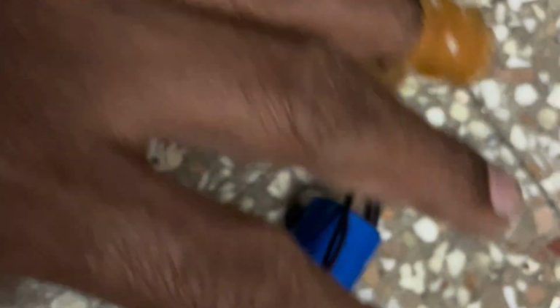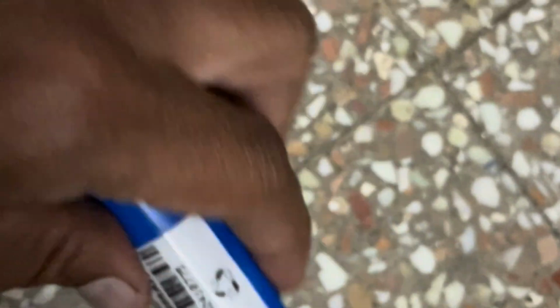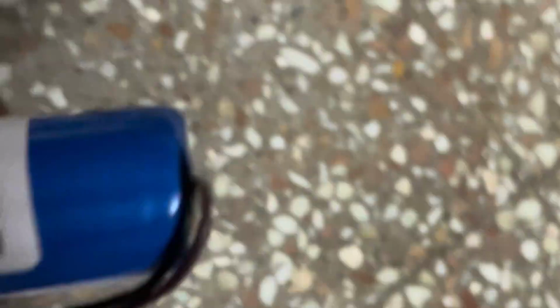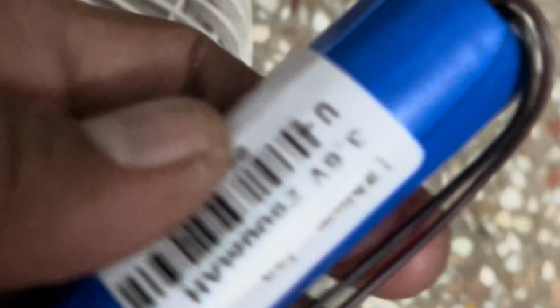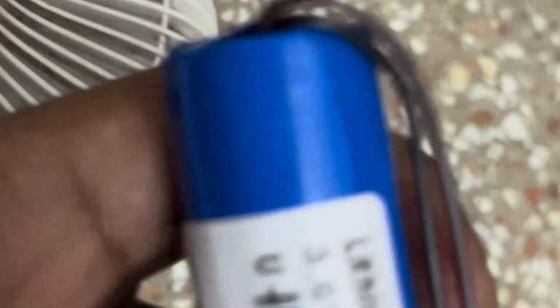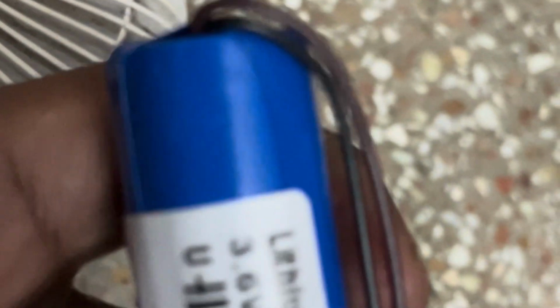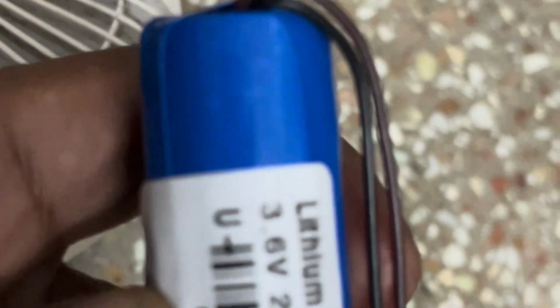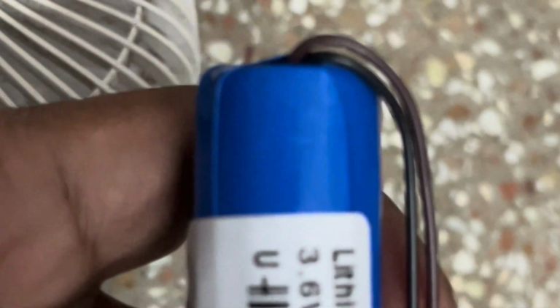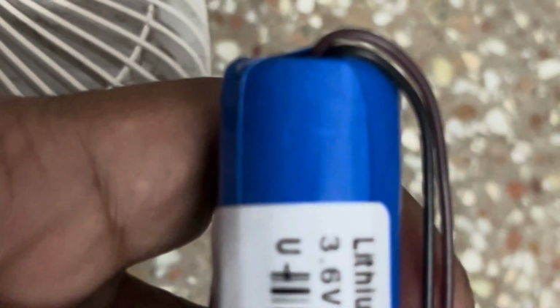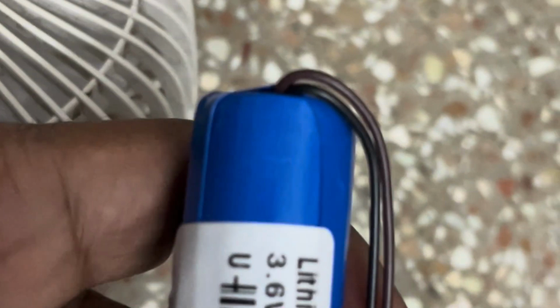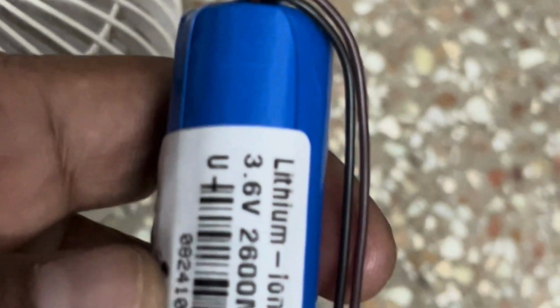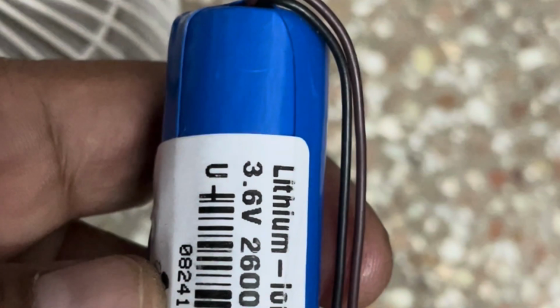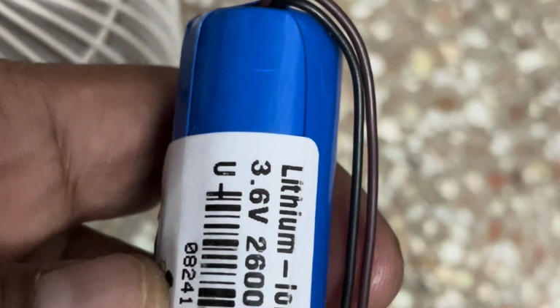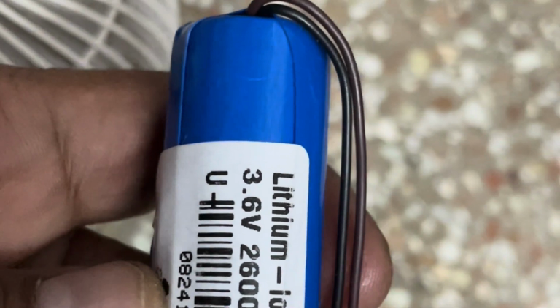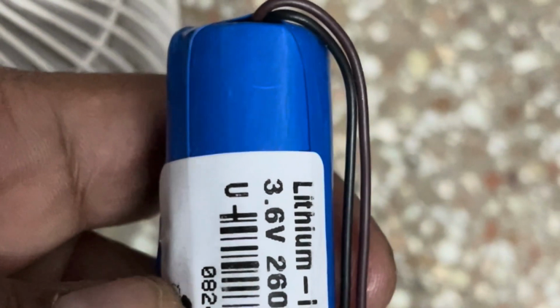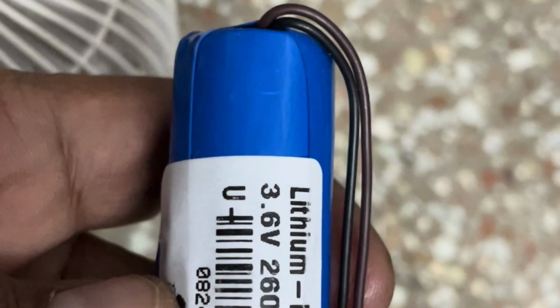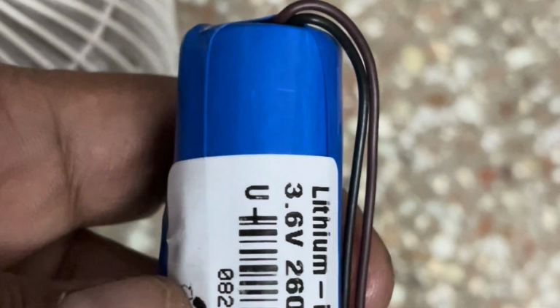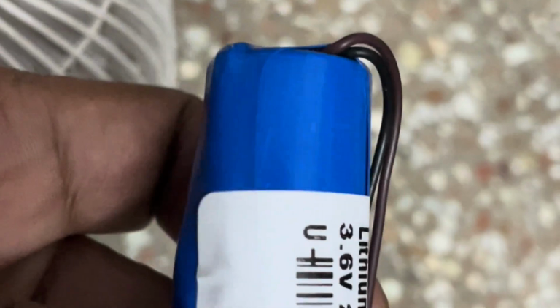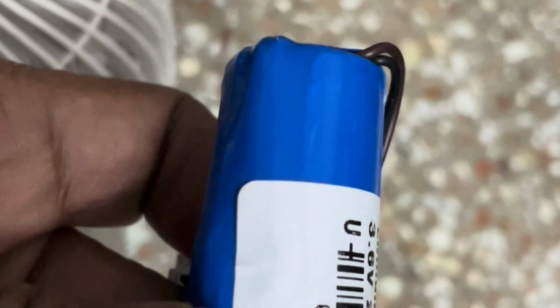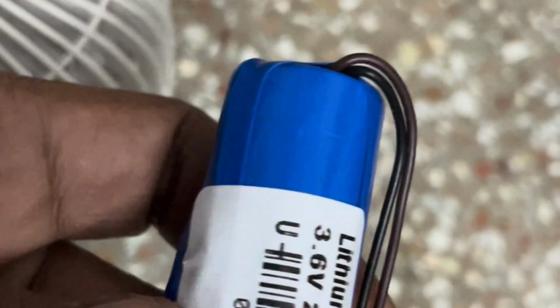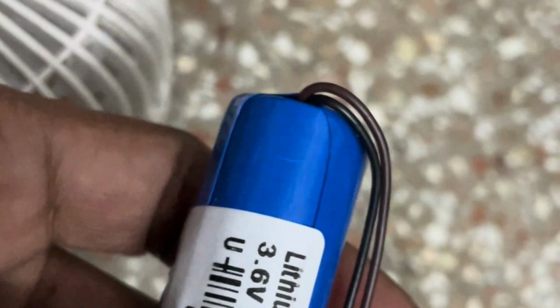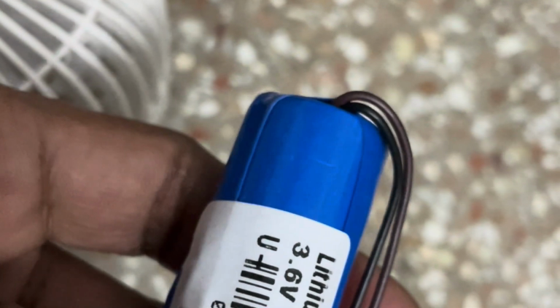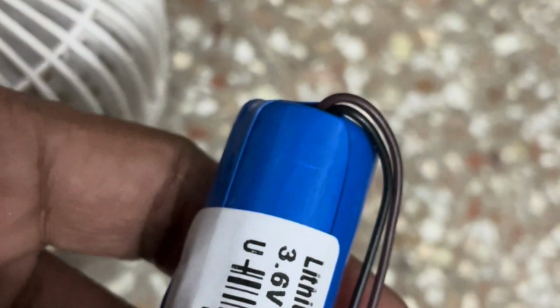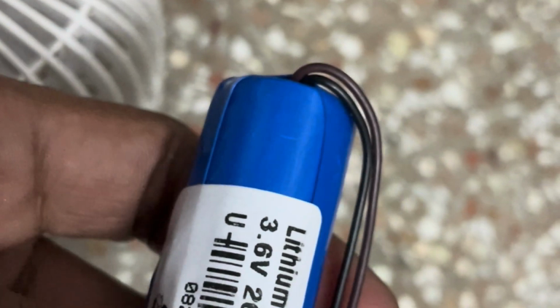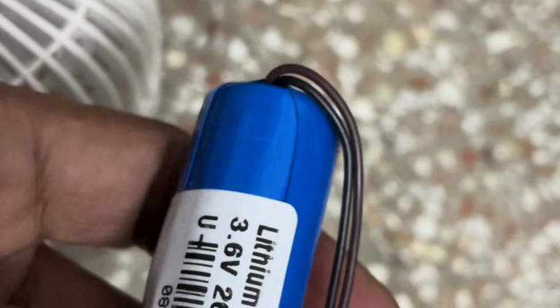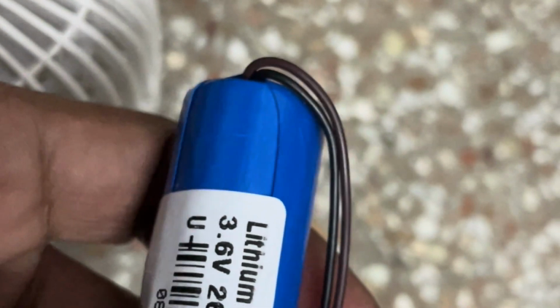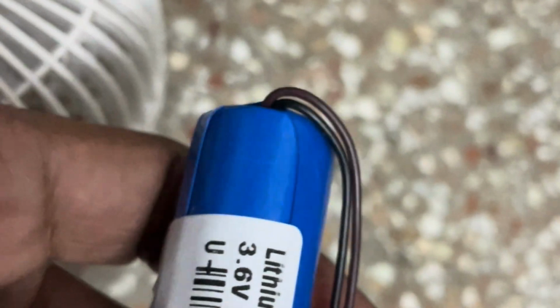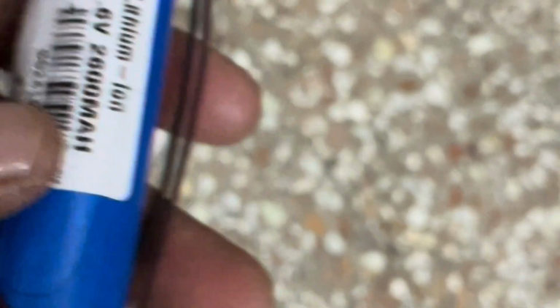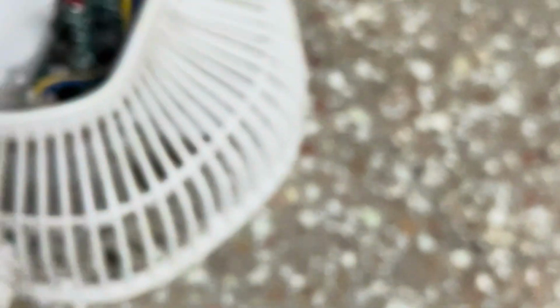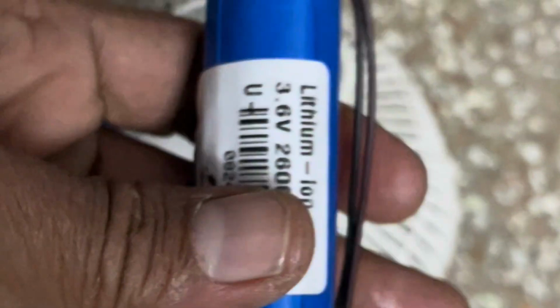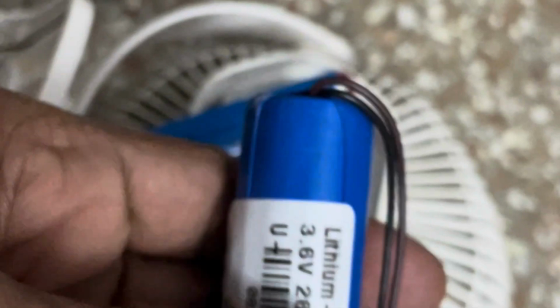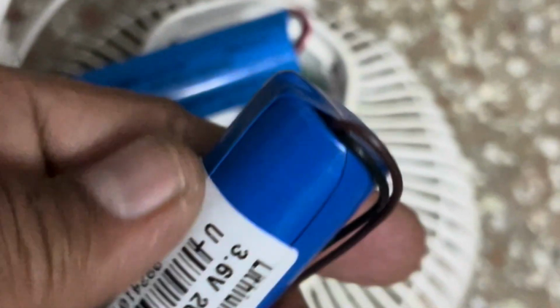So I will be using this cell. The ampere hours is more in this, so it should give better backup. Let me replace this.